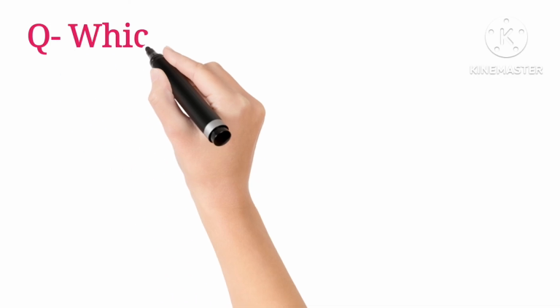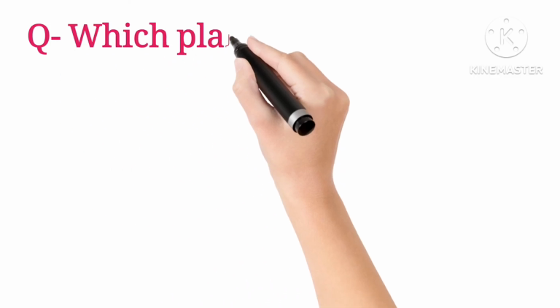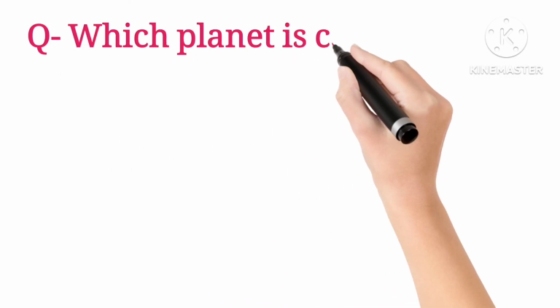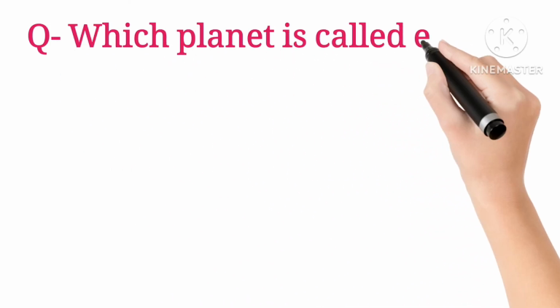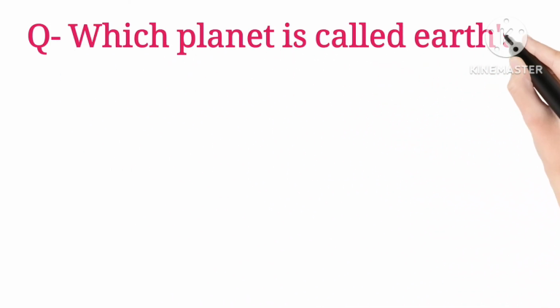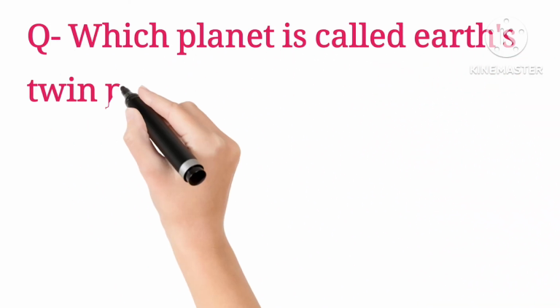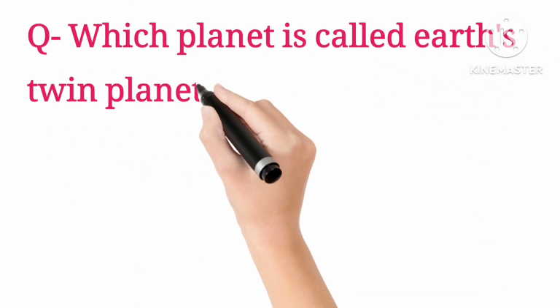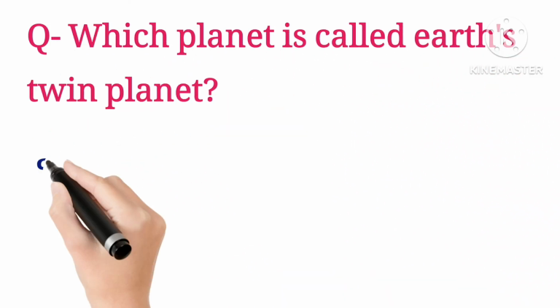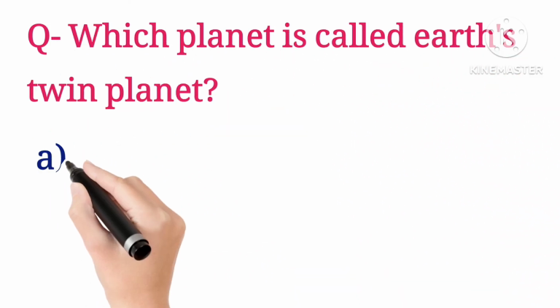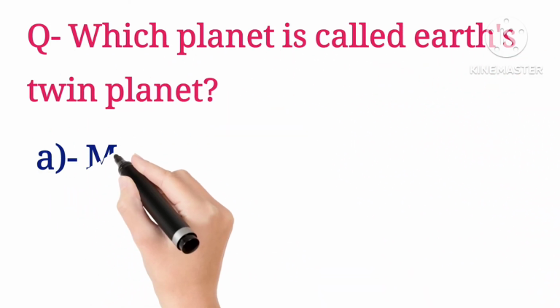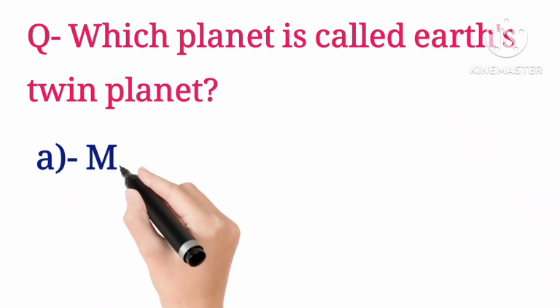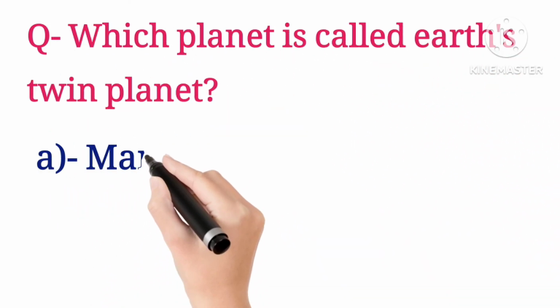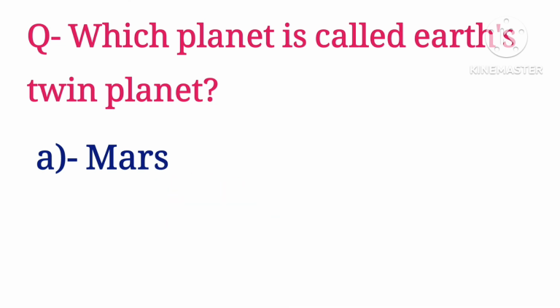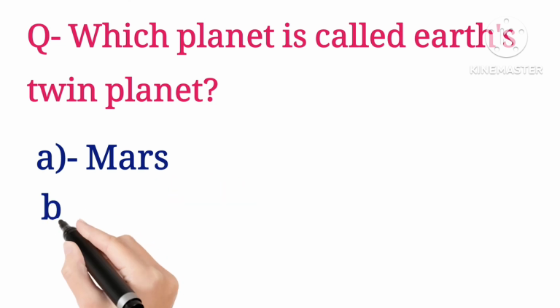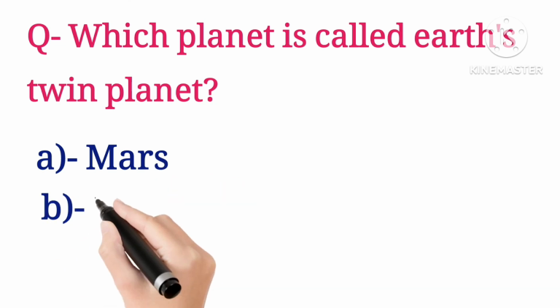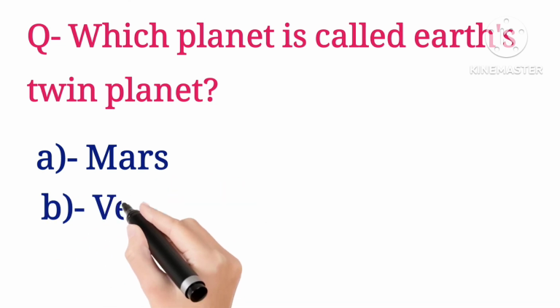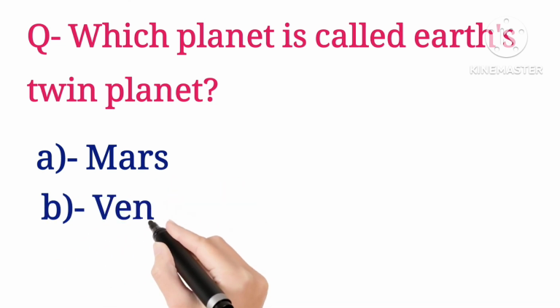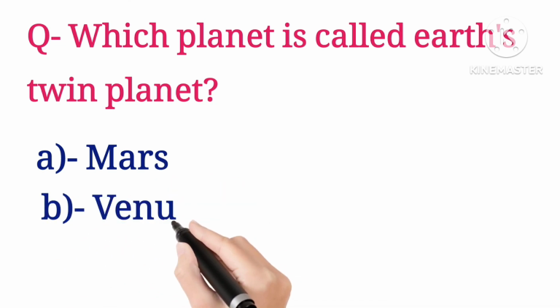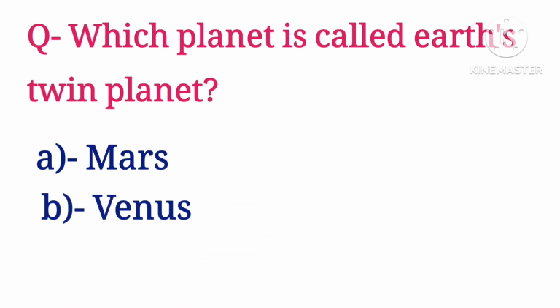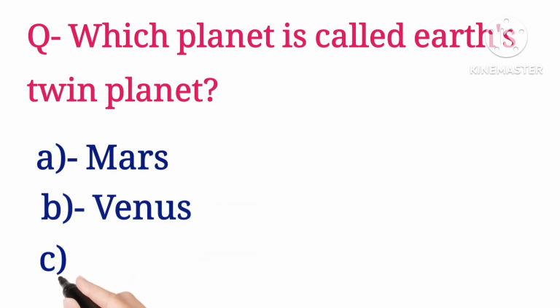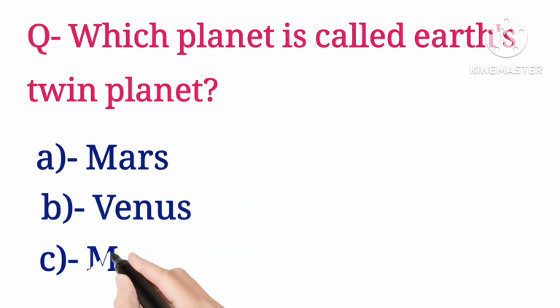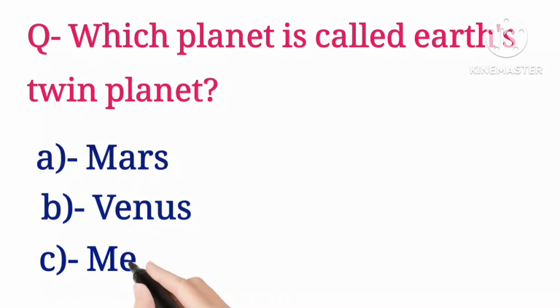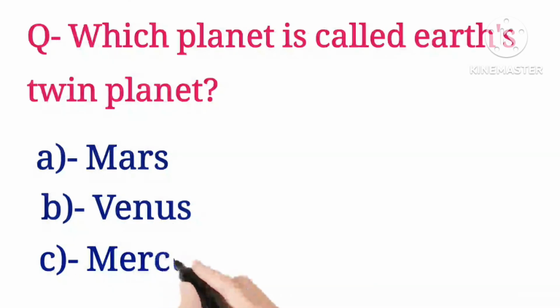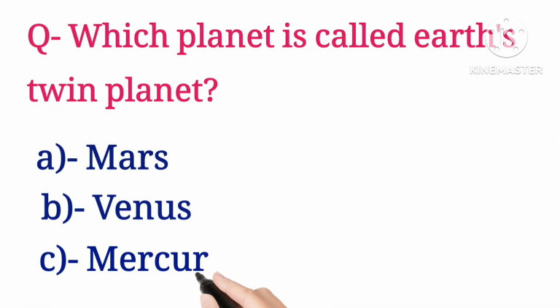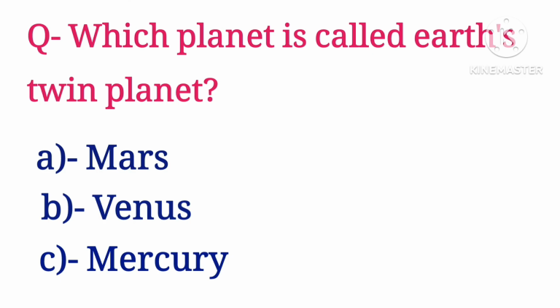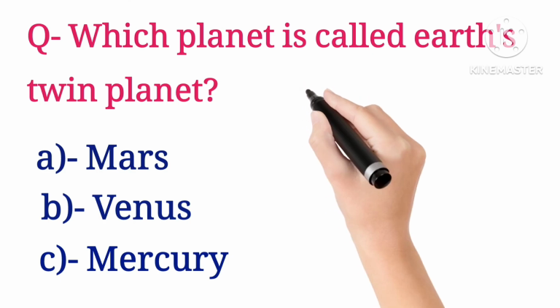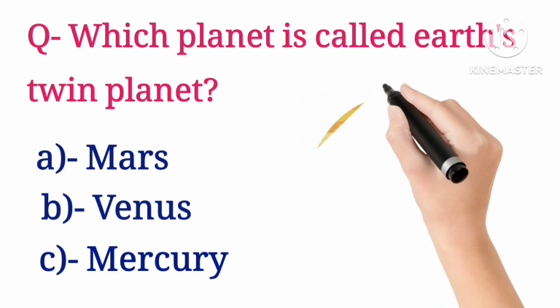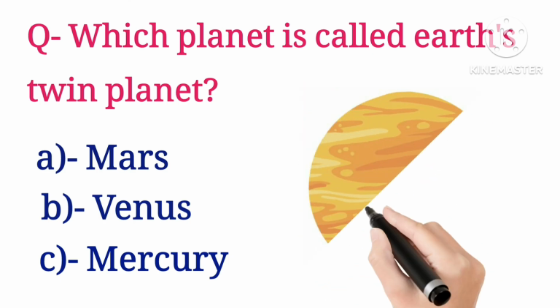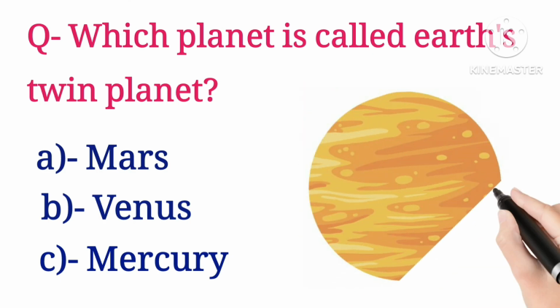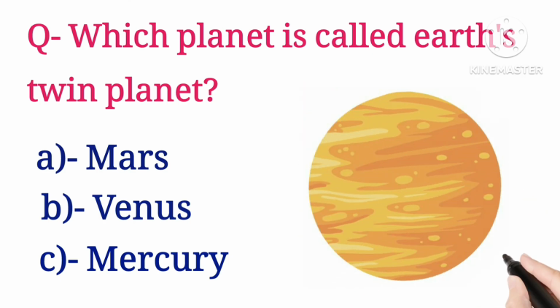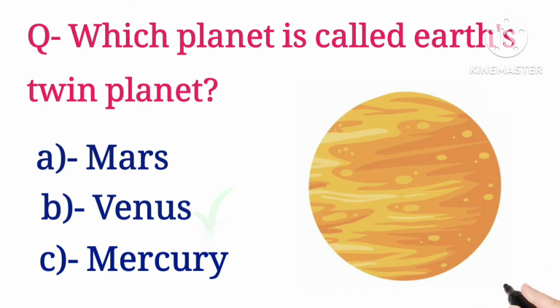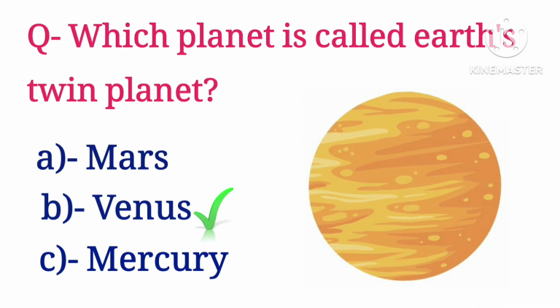Next question: which planet is called Earth's twin planet? Options are Mars, Venus, and Mercury. The answer is Venus.